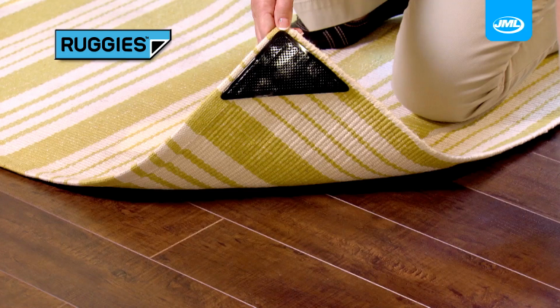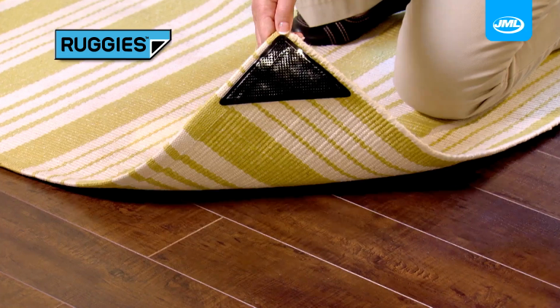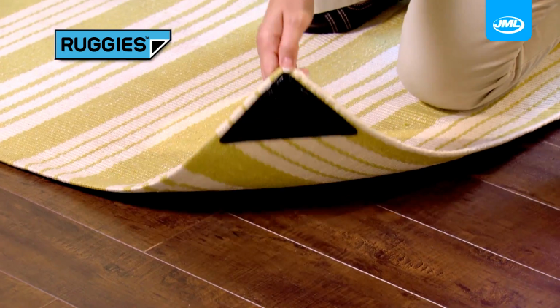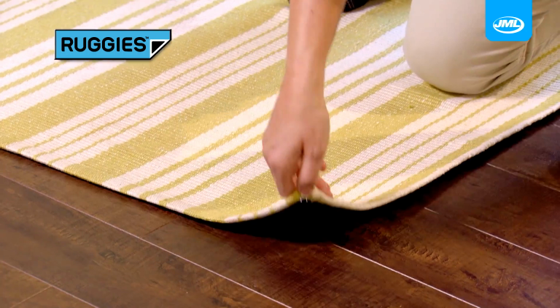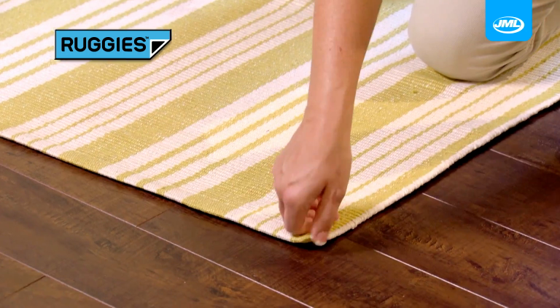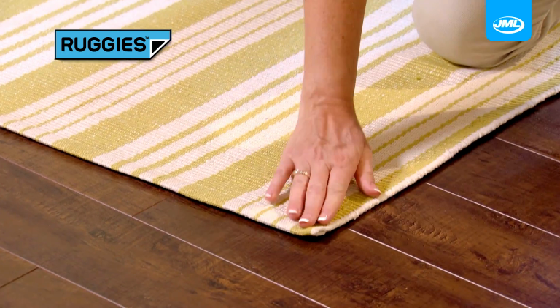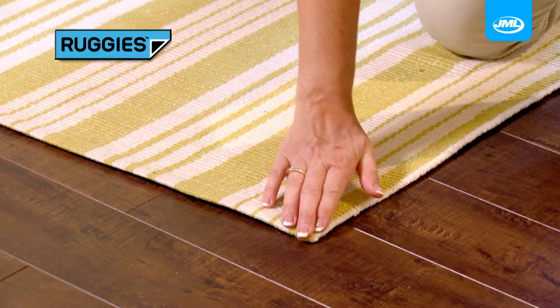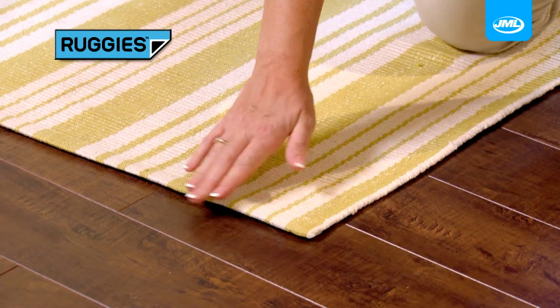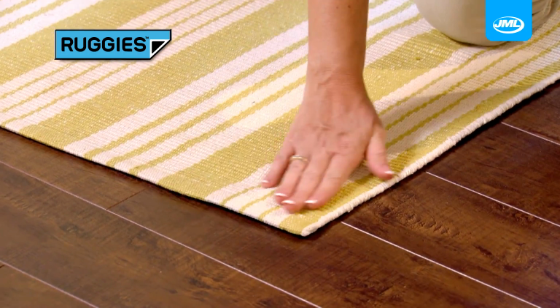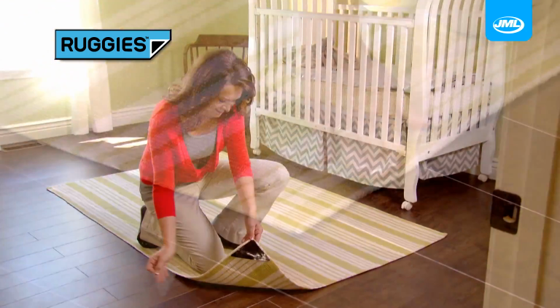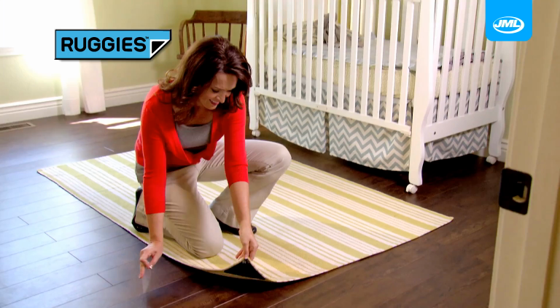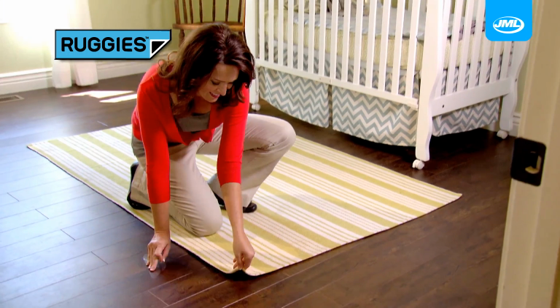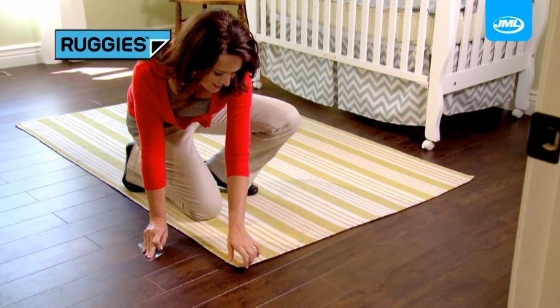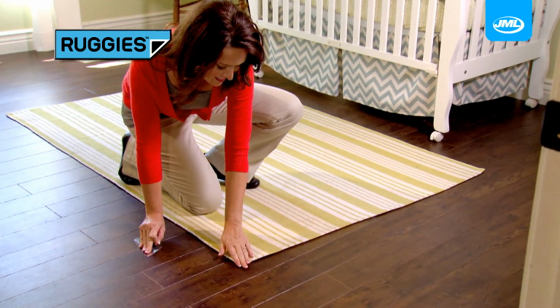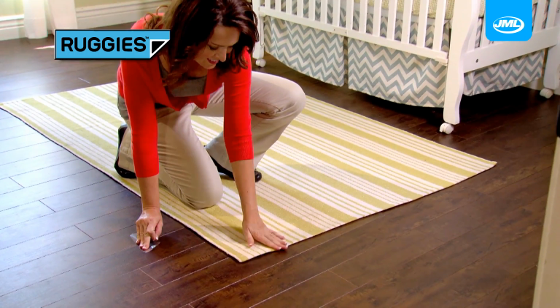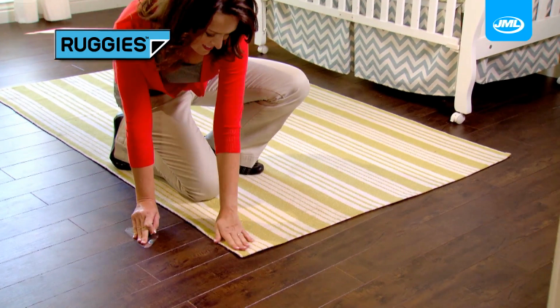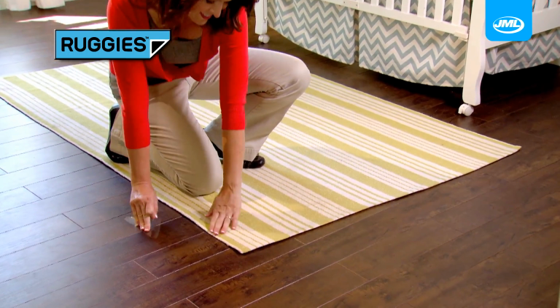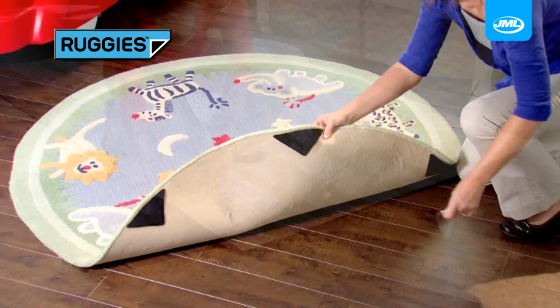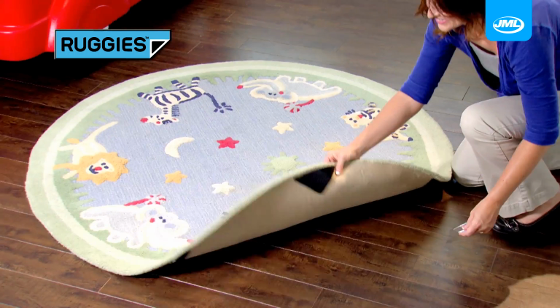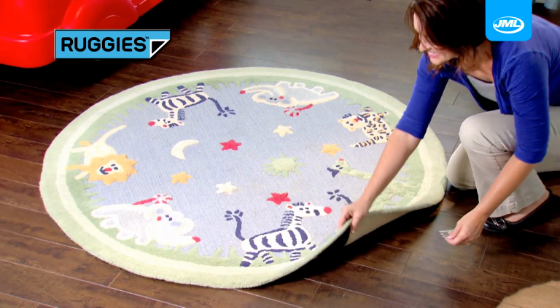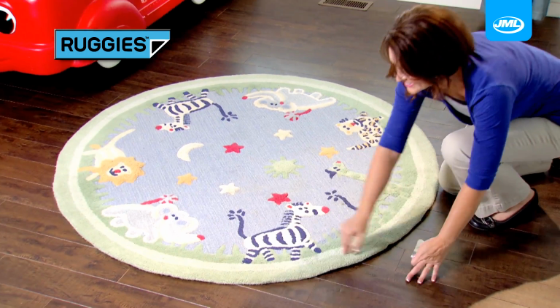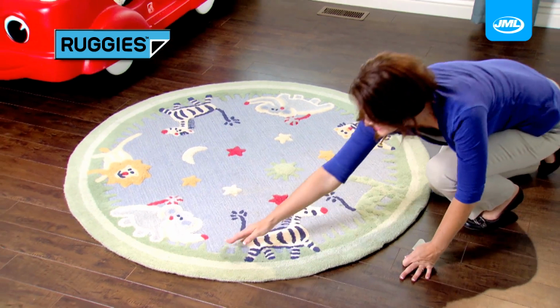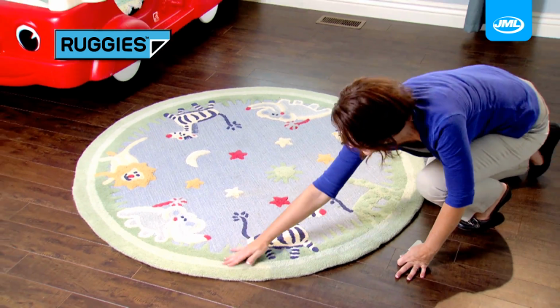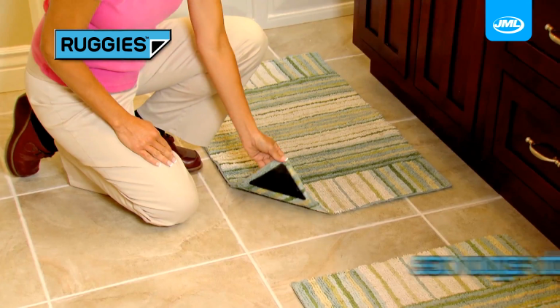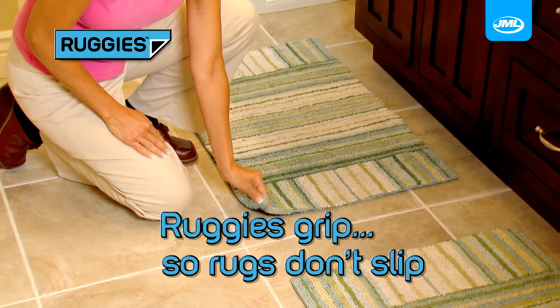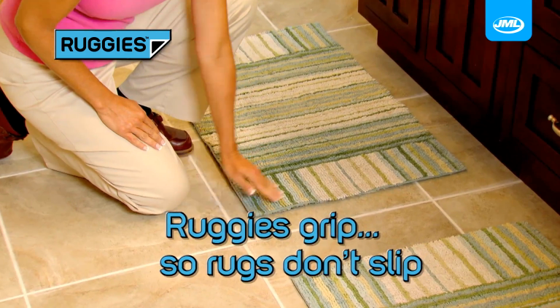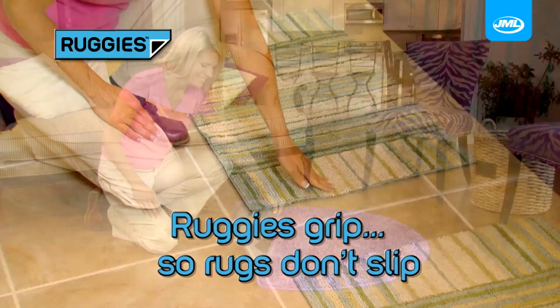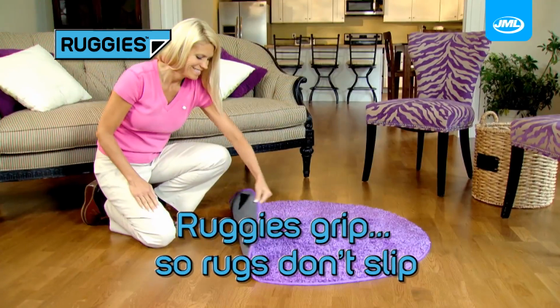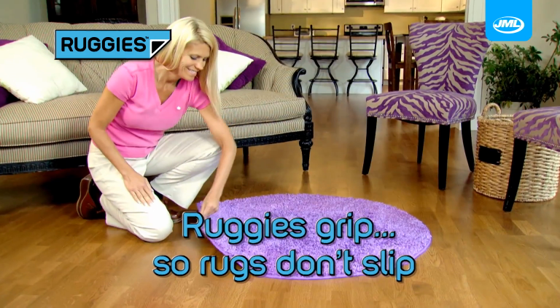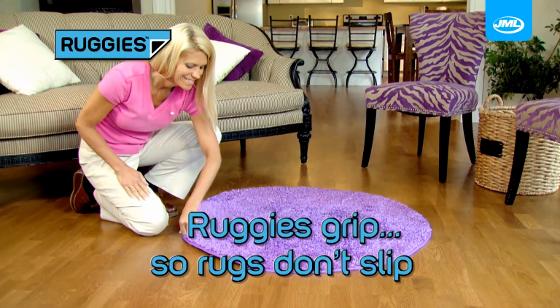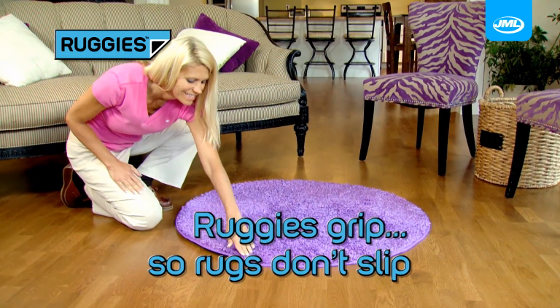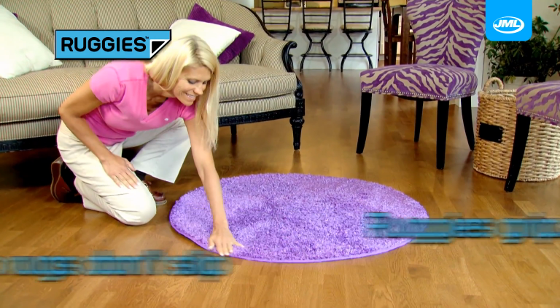Place Ruggies under the corners or around any size rug. Lay on the floor and instantly the slipping and sliding is stopped, because Ruggies grip so rugs don't slip.